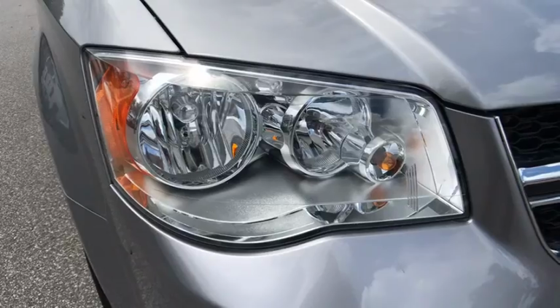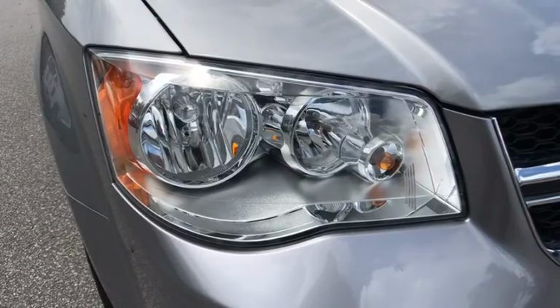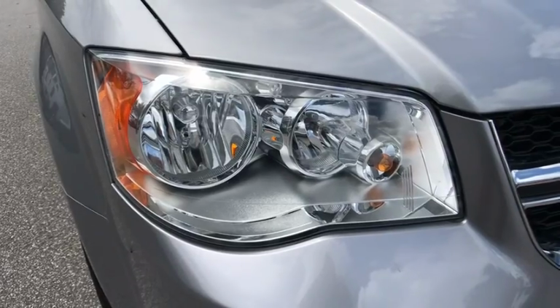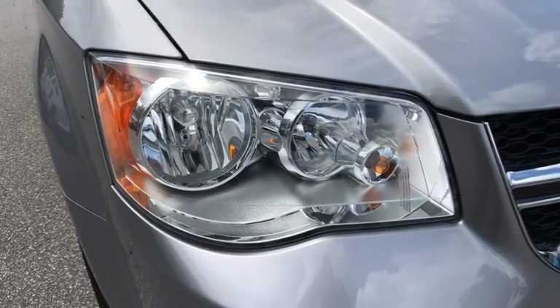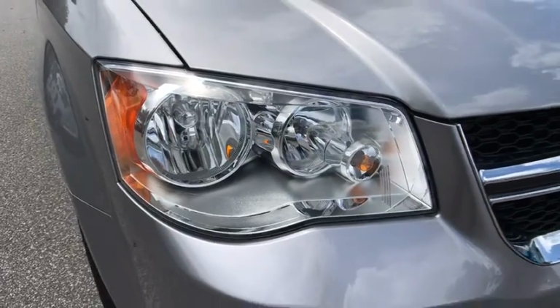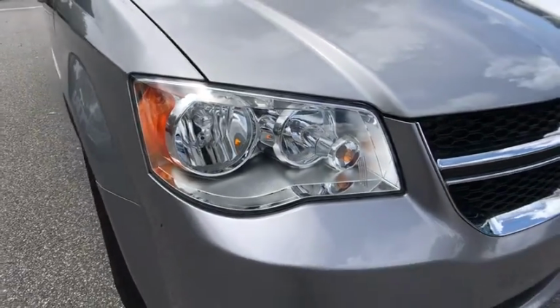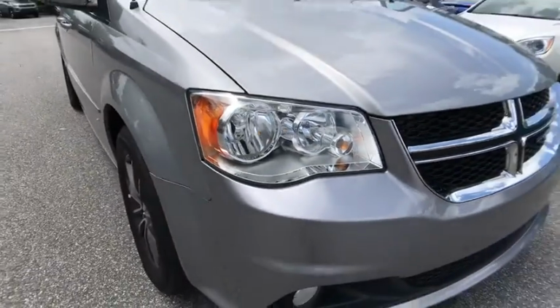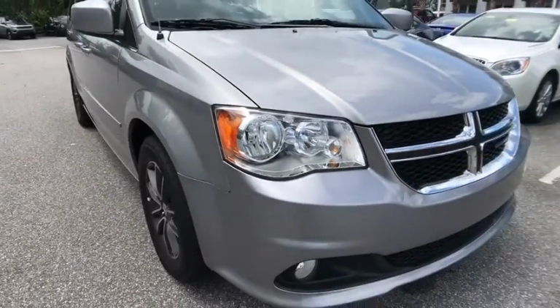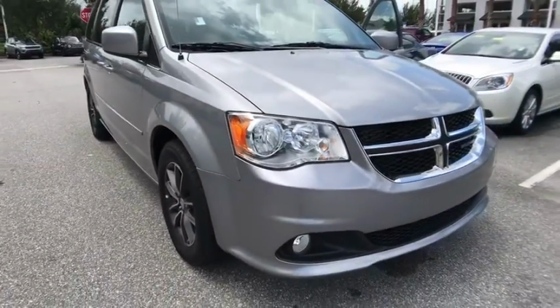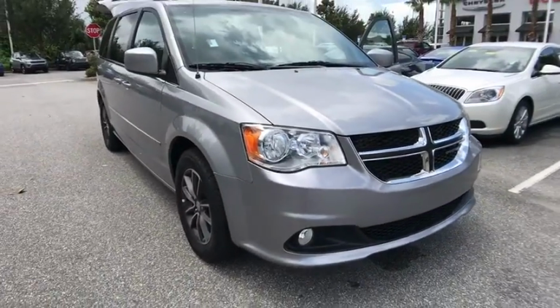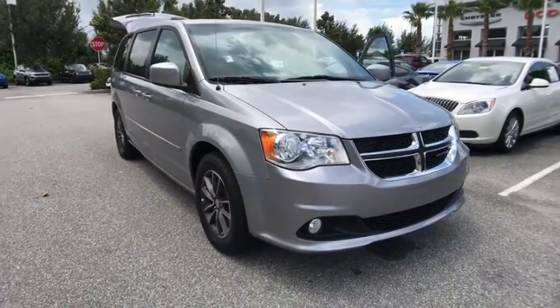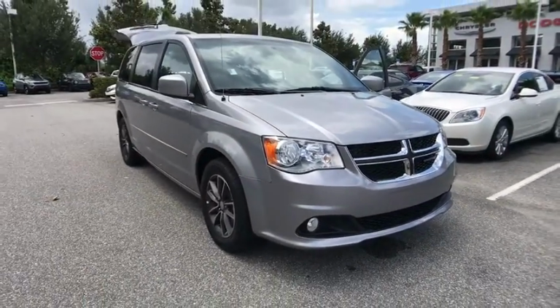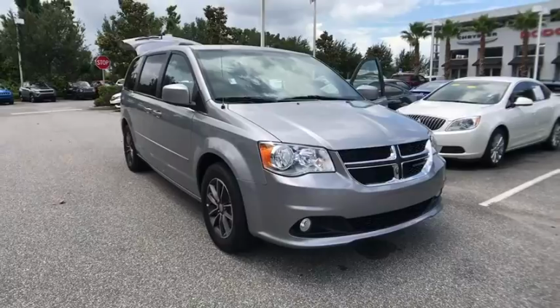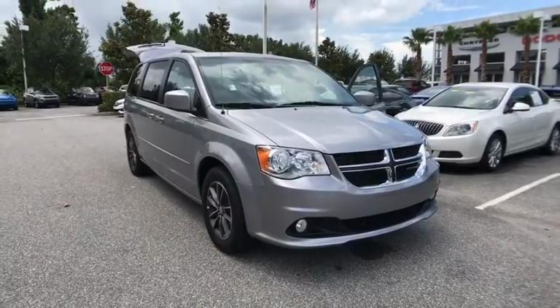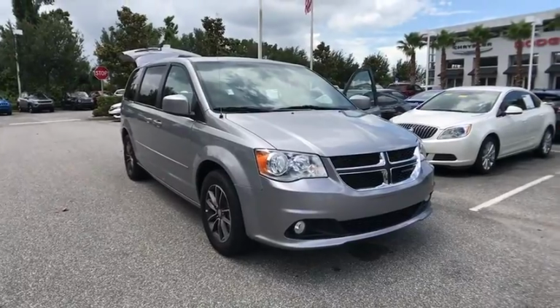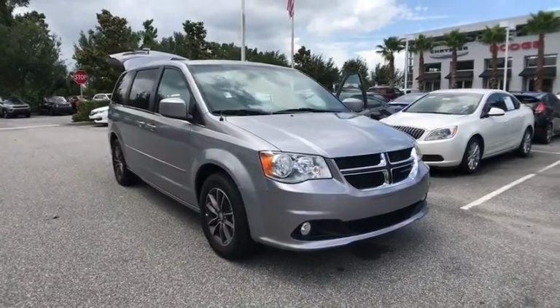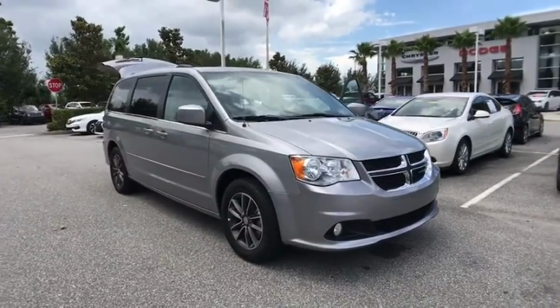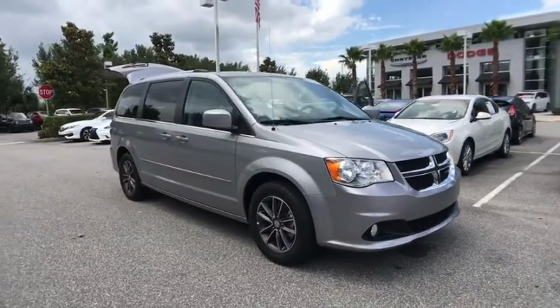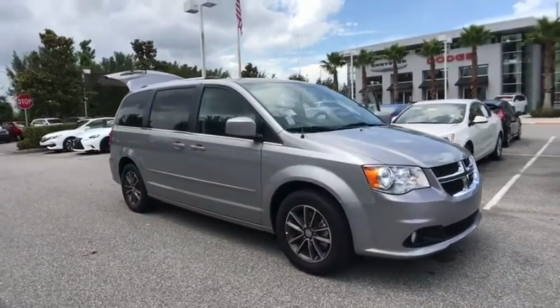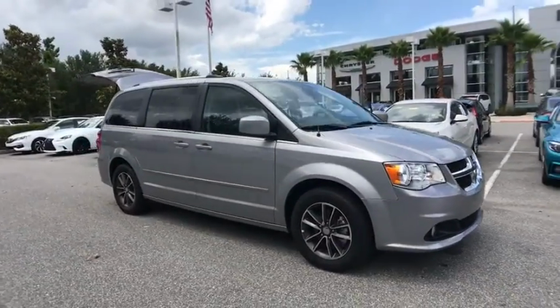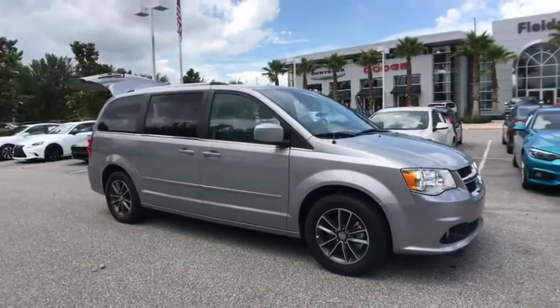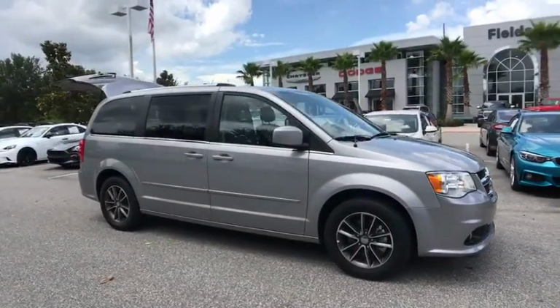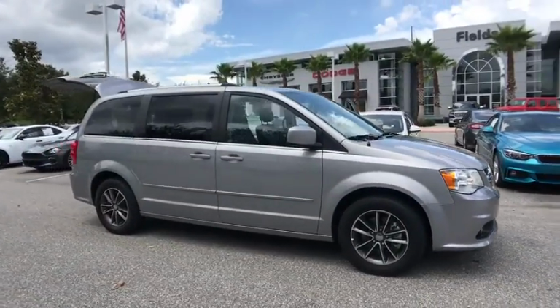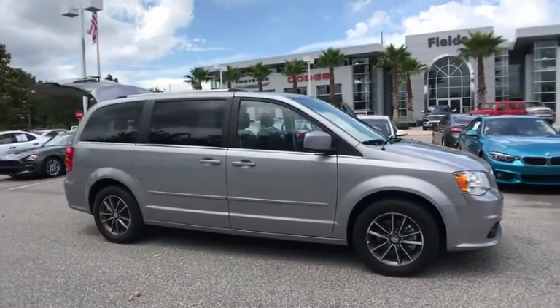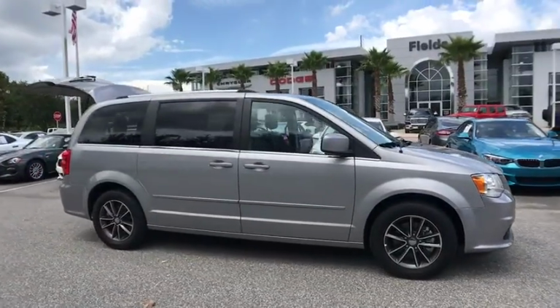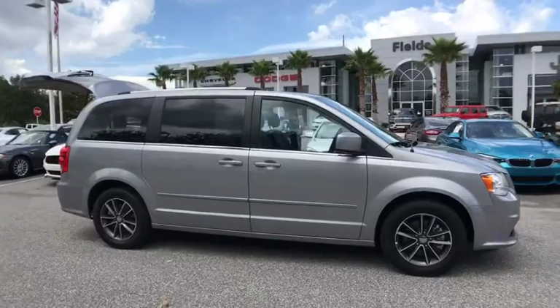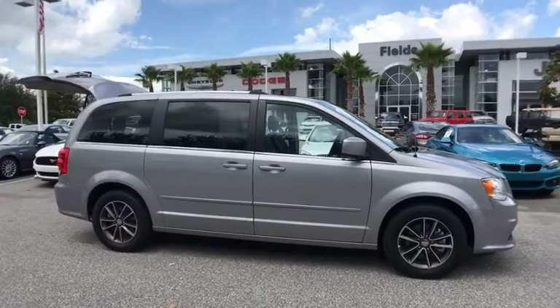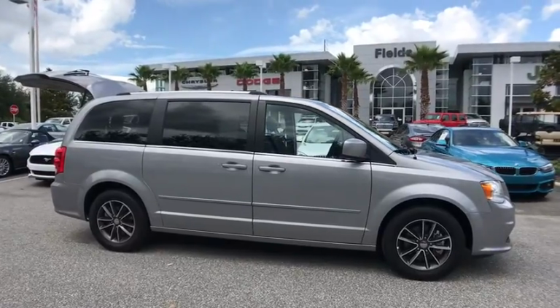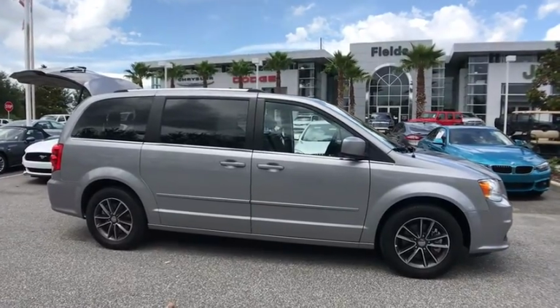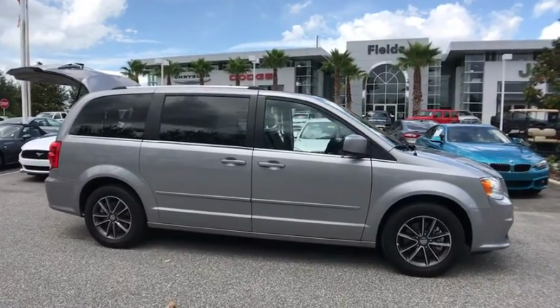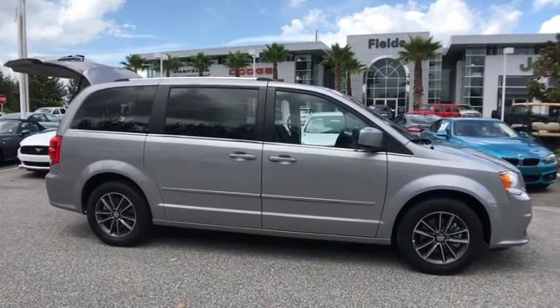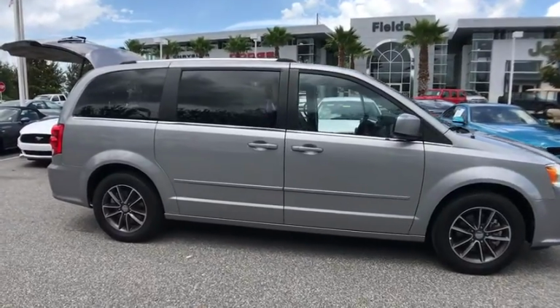The 2017 Dodge Grand Caravan. The Dodge Grand Caravan received the government's highest front and side crash rating of five stars. Its vast interior is widely praised, with an innovative seating arrangement.